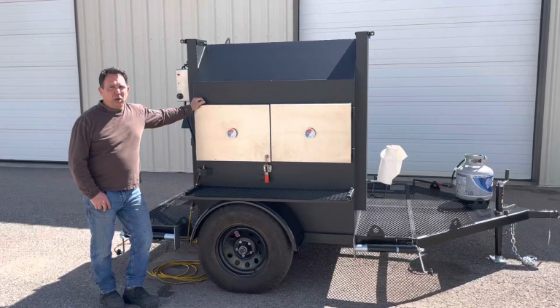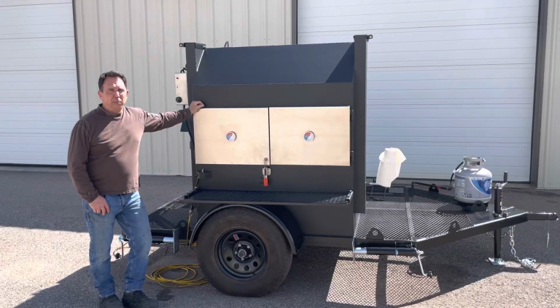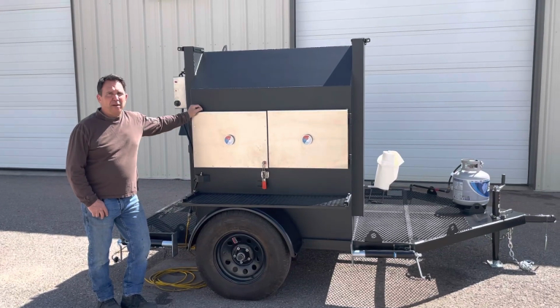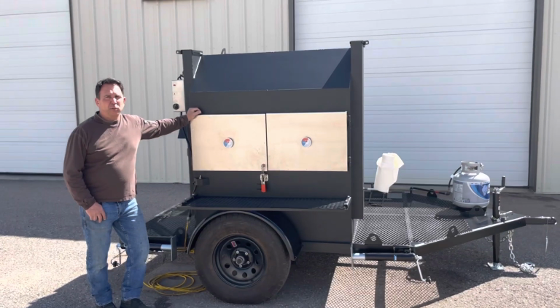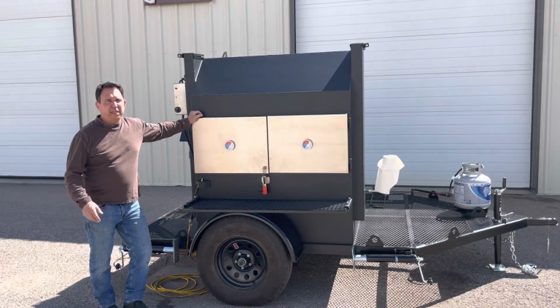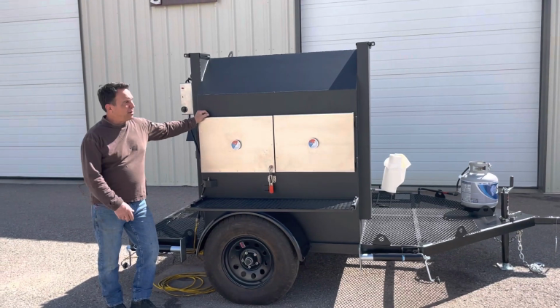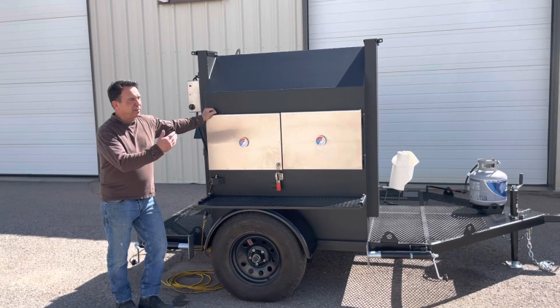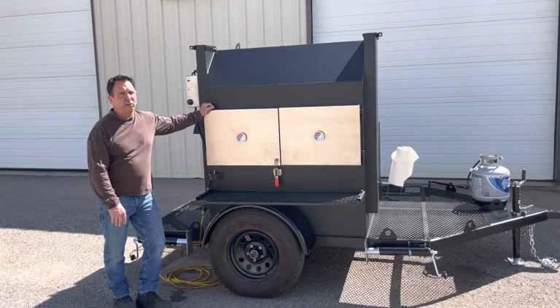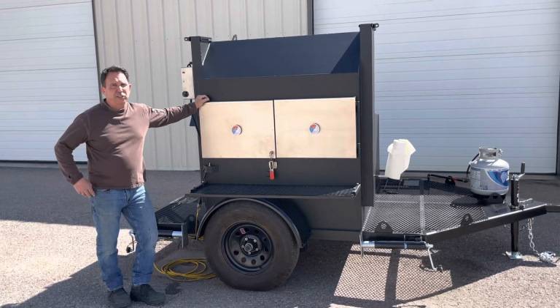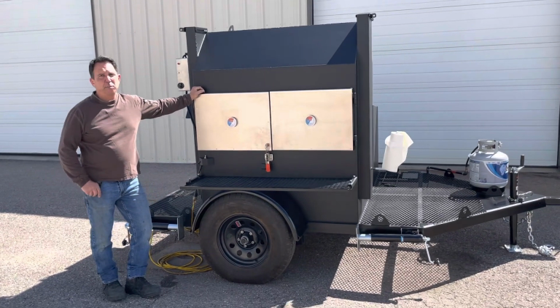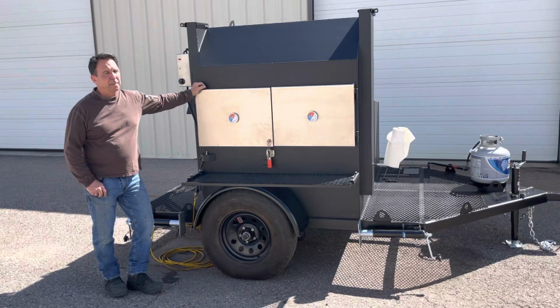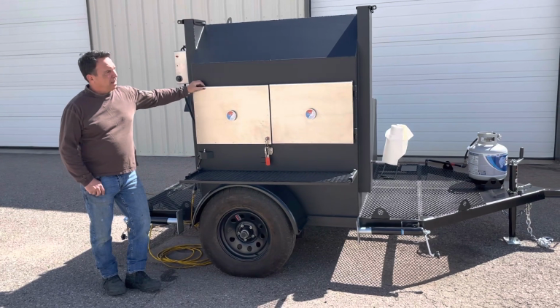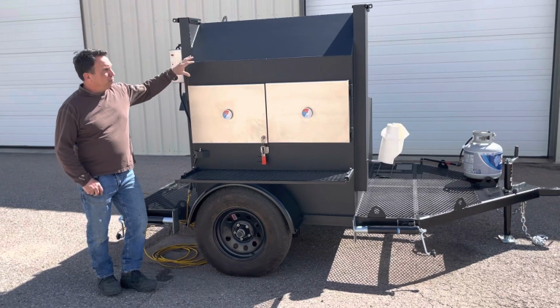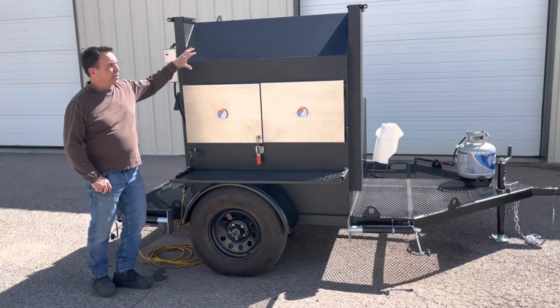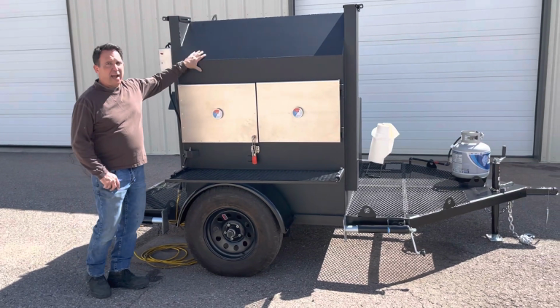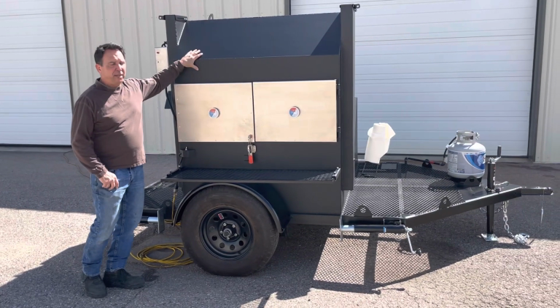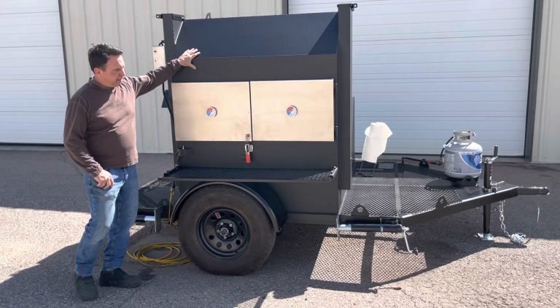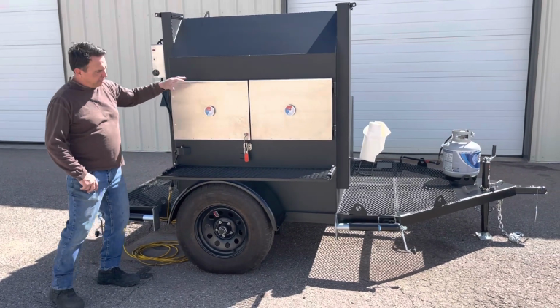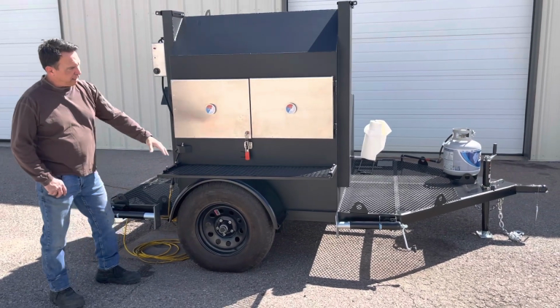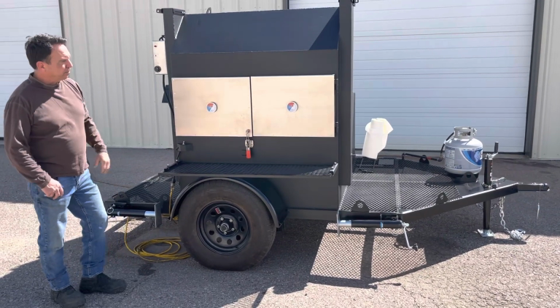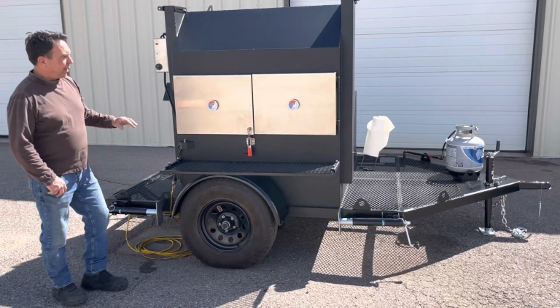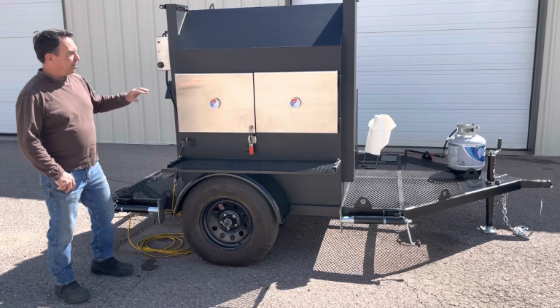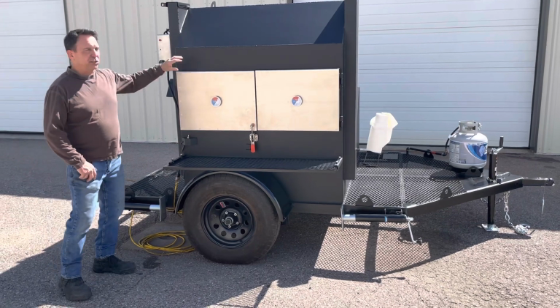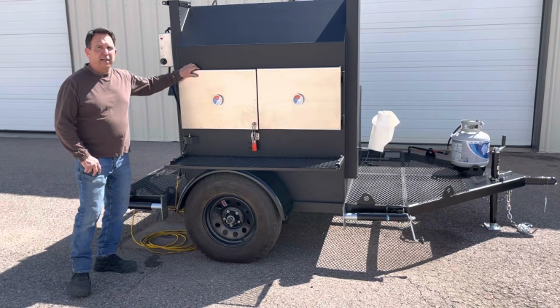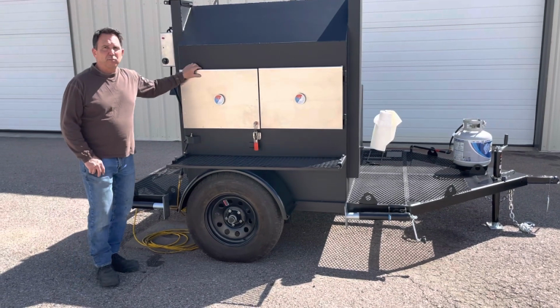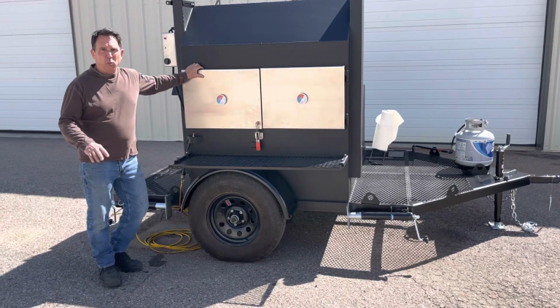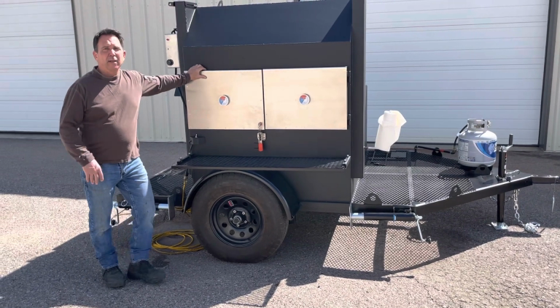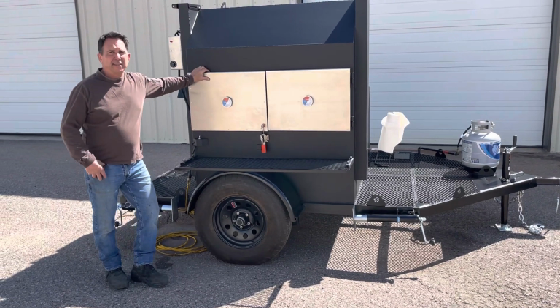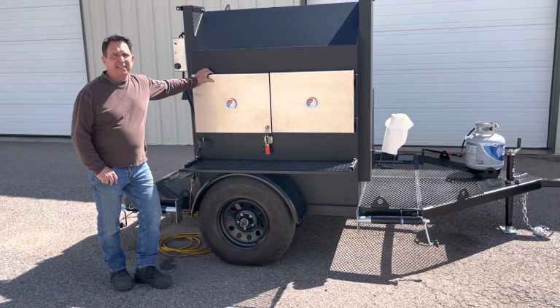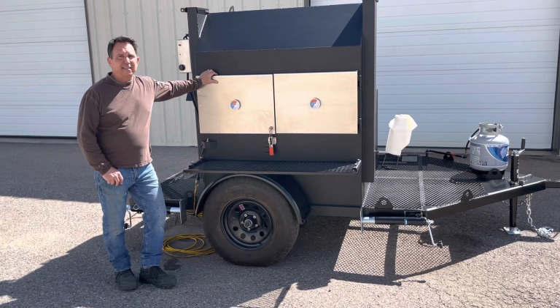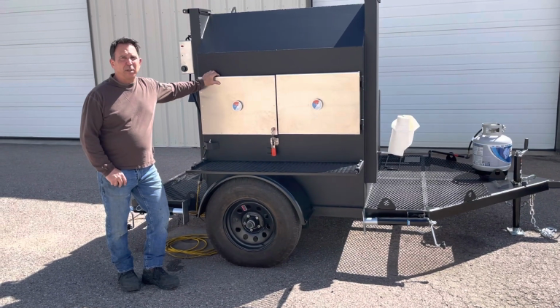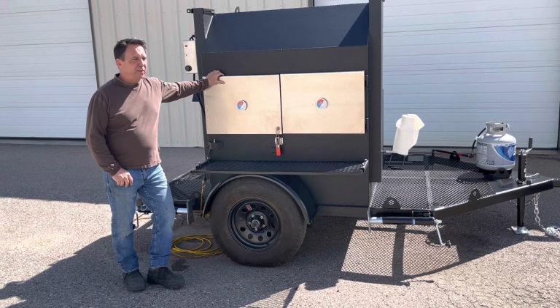Welcome to Arizona Barbecue Outfitters. We're doing a video today on our 2023 rotisserie smoker. I'll go over the smoker, how it's fabricated, and then I'll hit the trailer. This particular smoker is all wood and does have gas assist, and I'll explain that in the video.